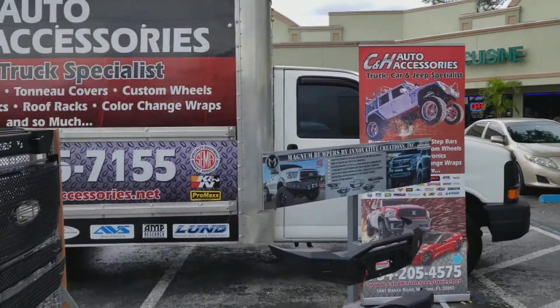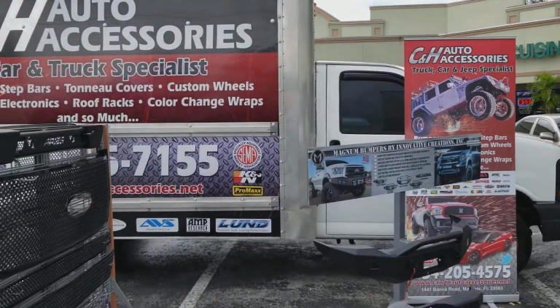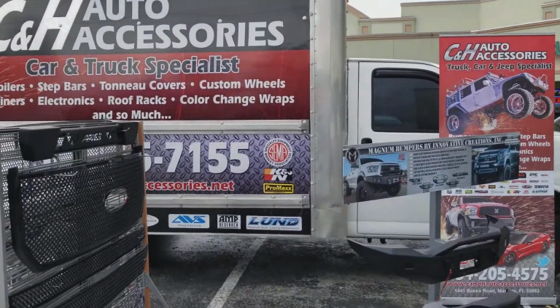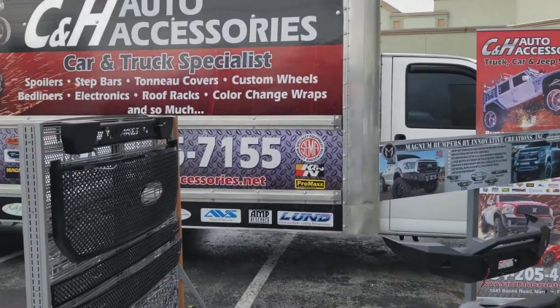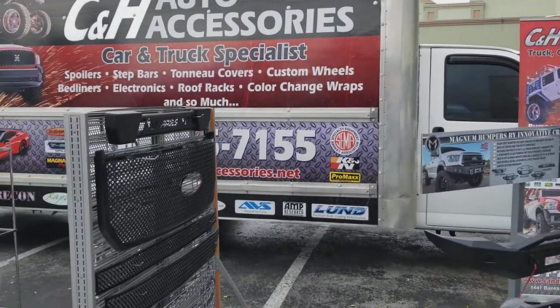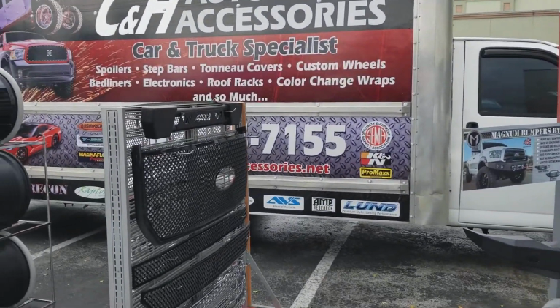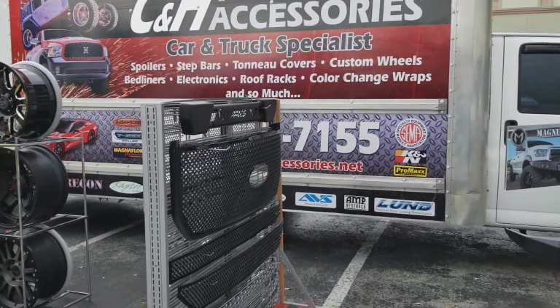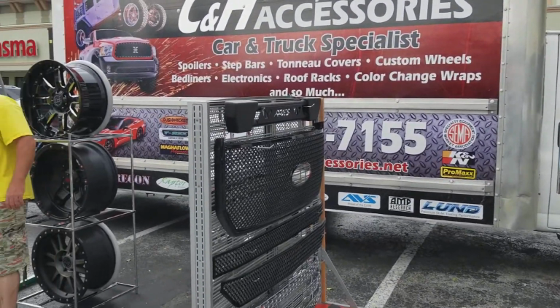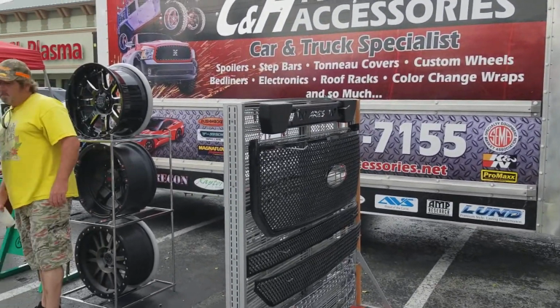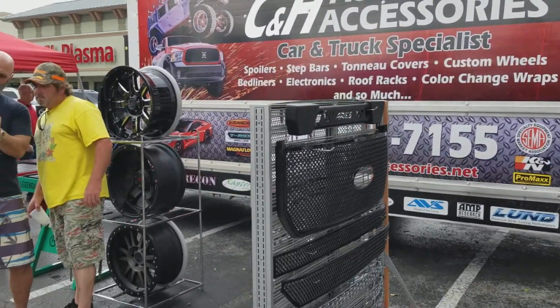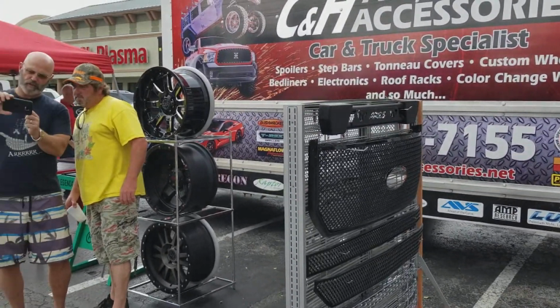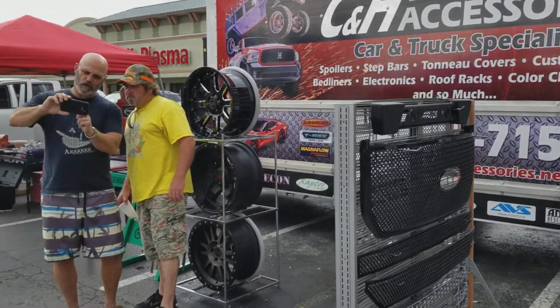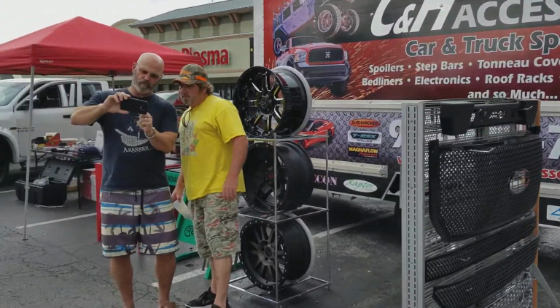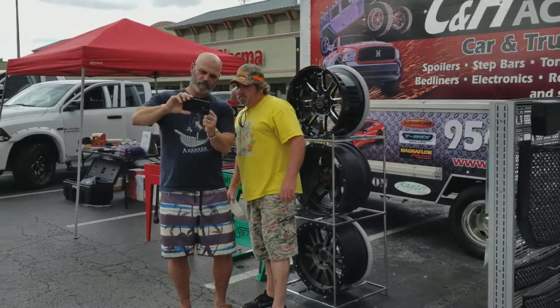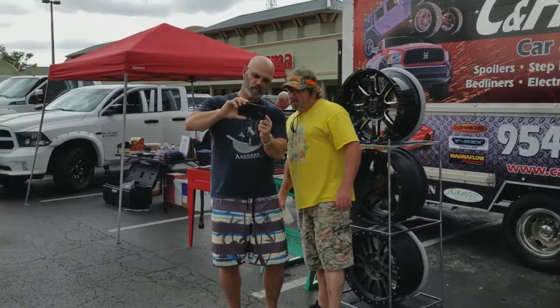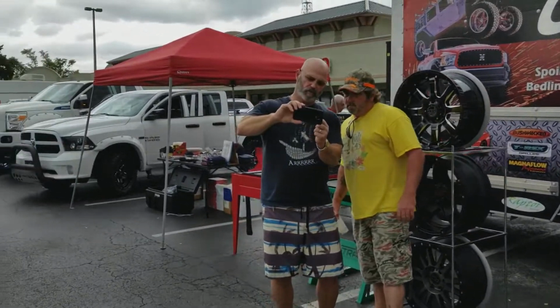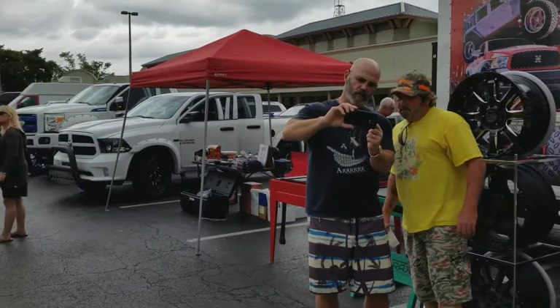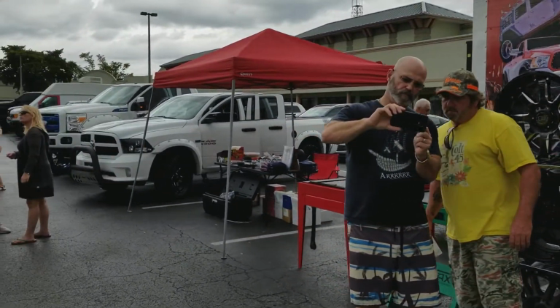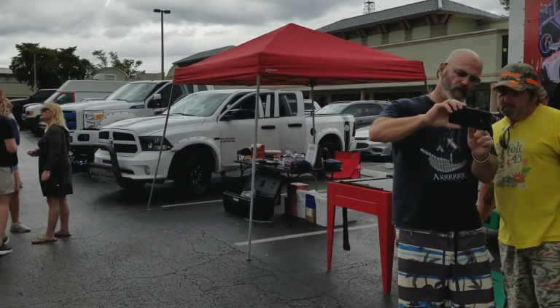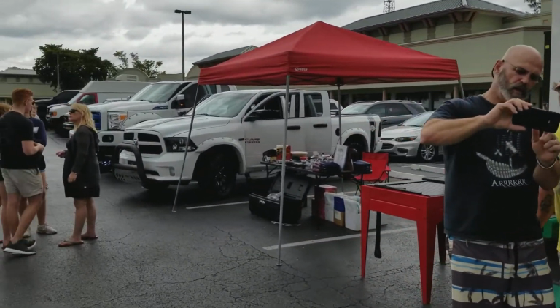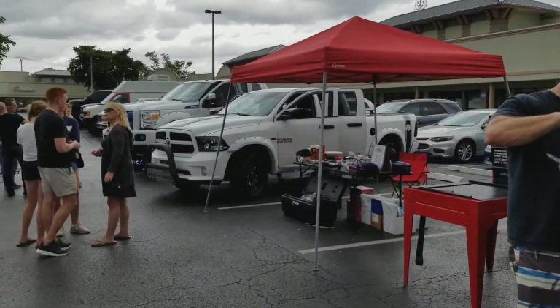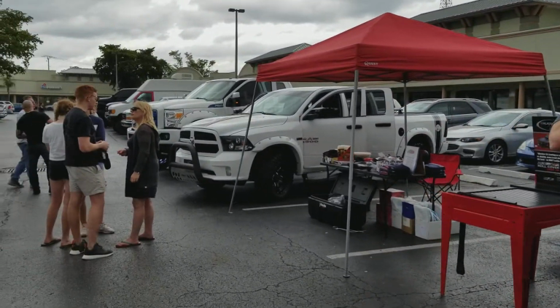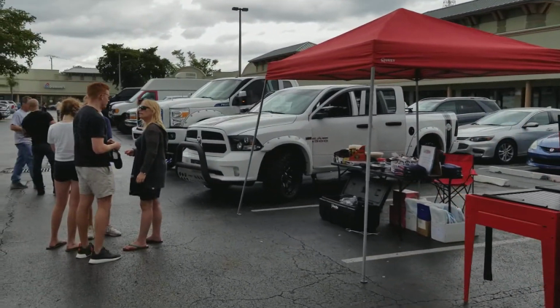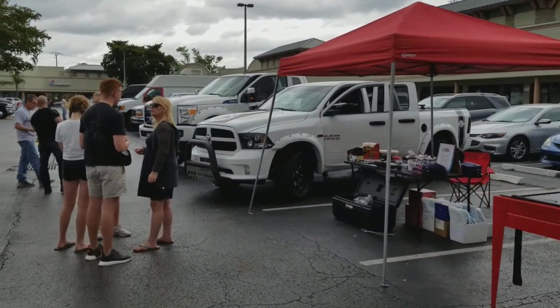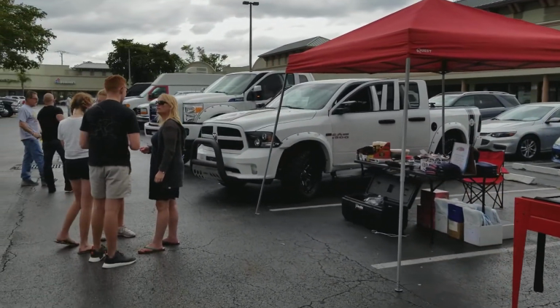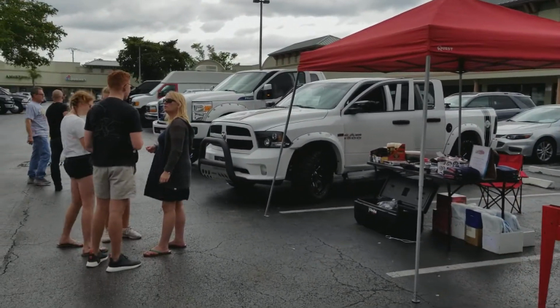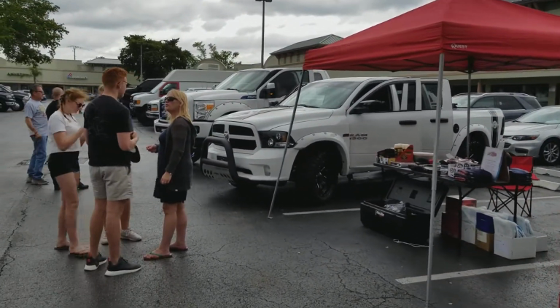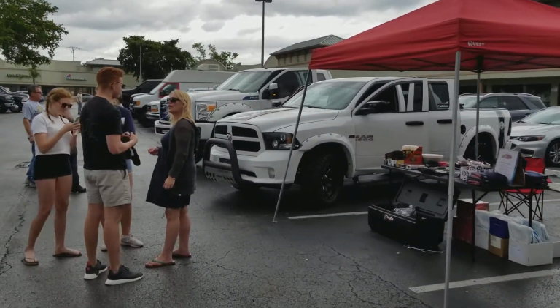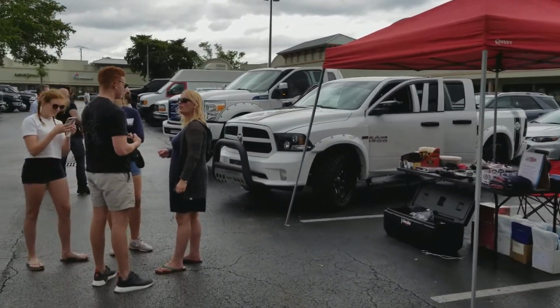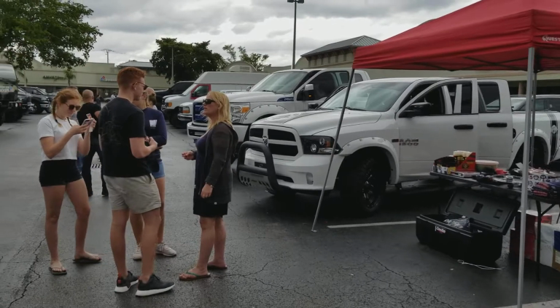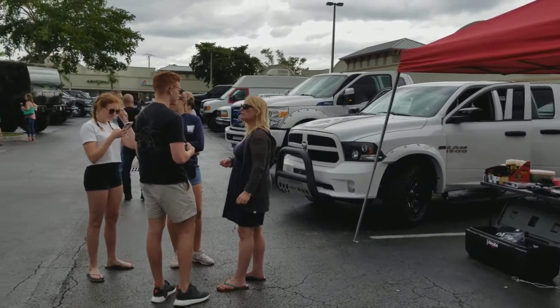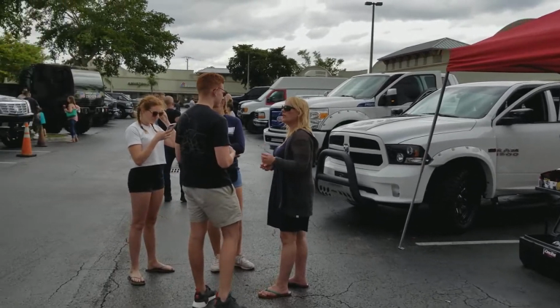That low front bumper is being carbon wrapped, right? And then the hood and the headlight covers are being carbon.